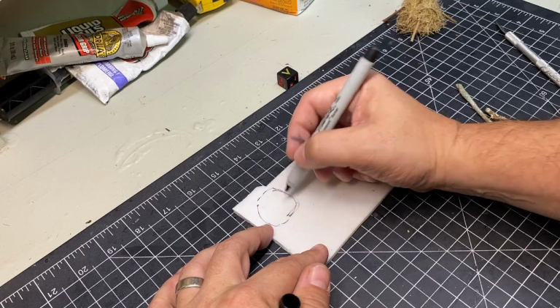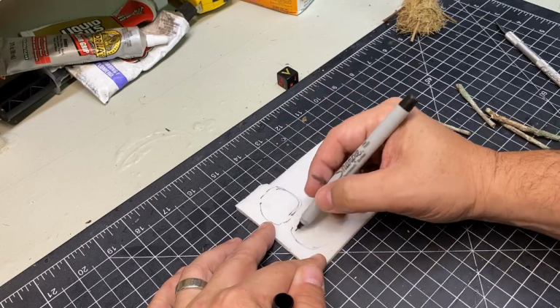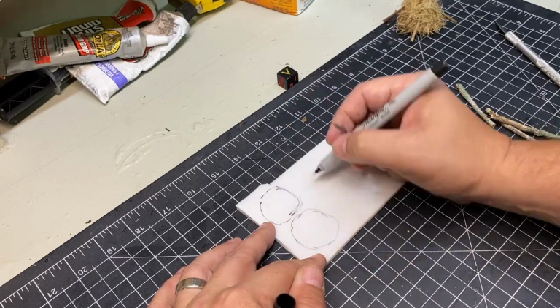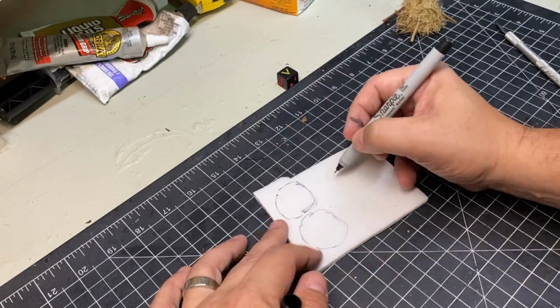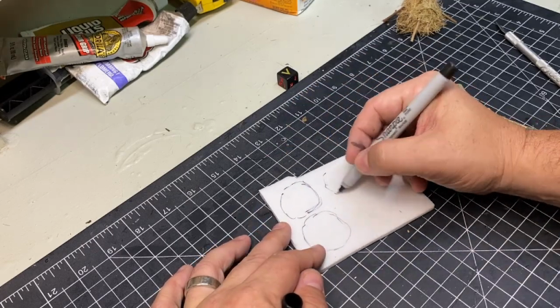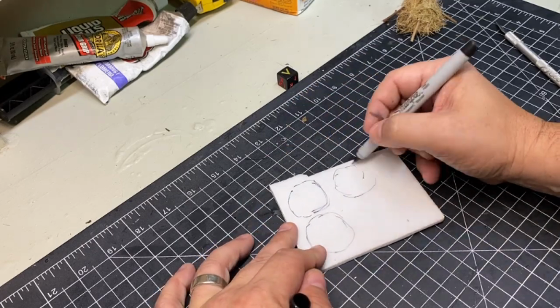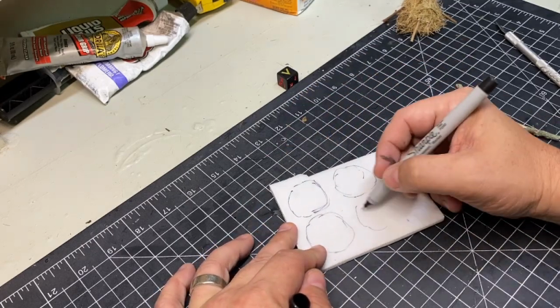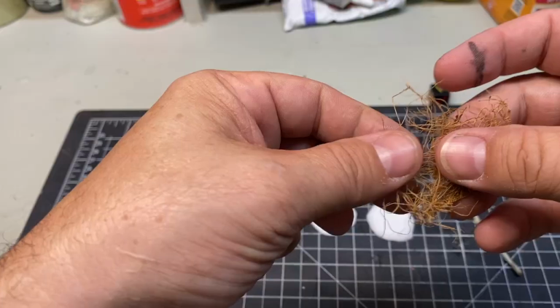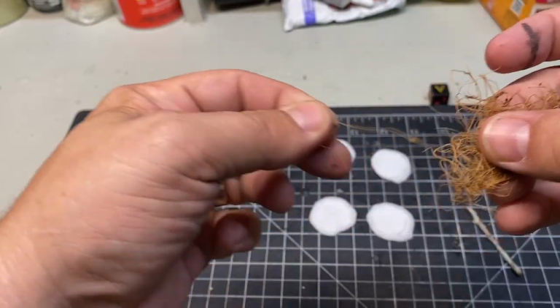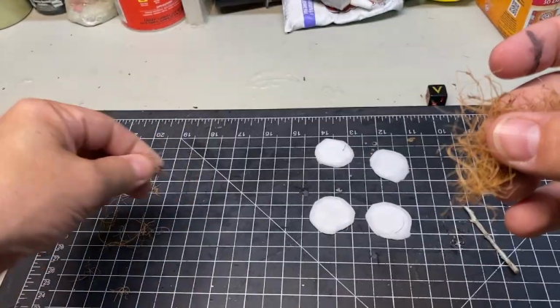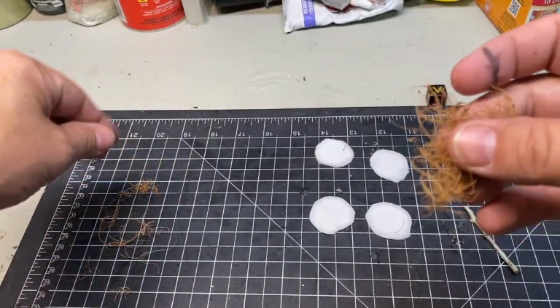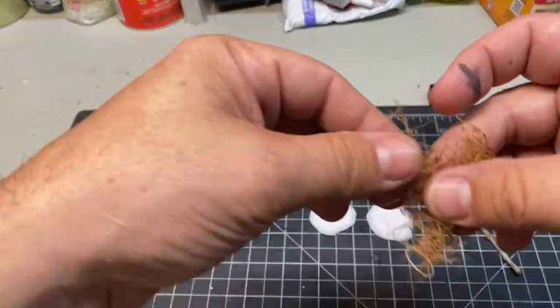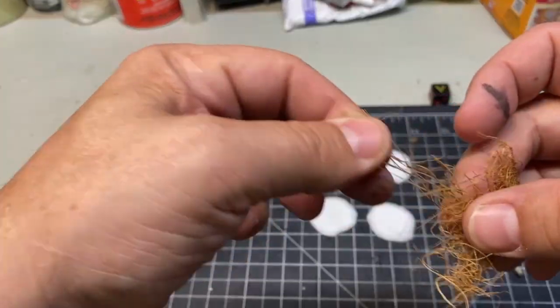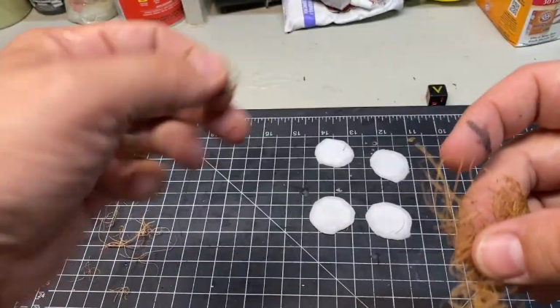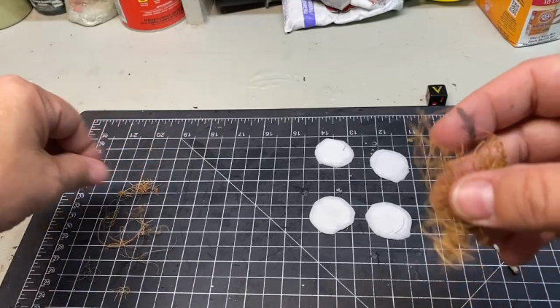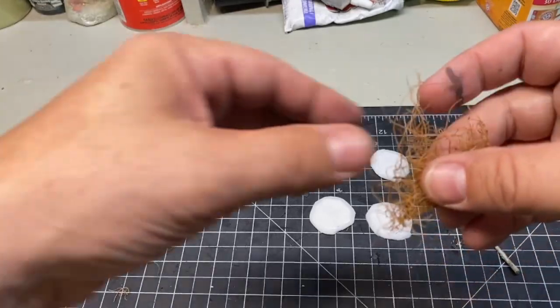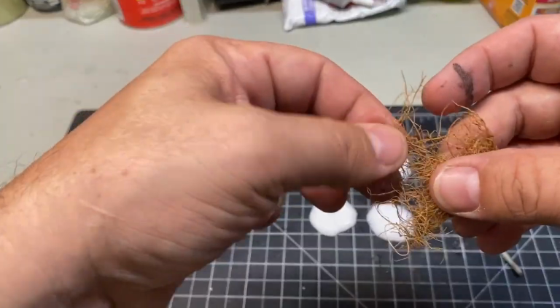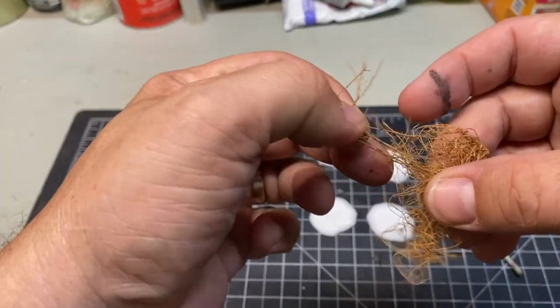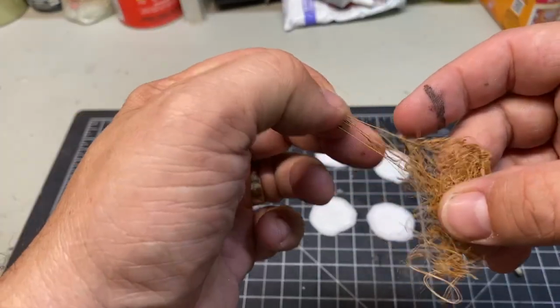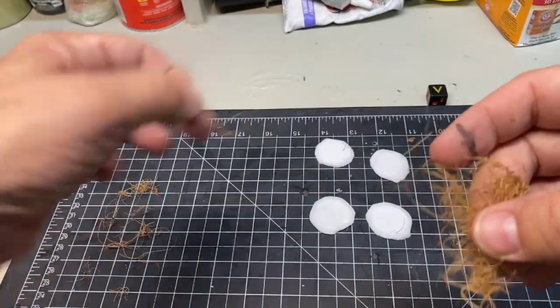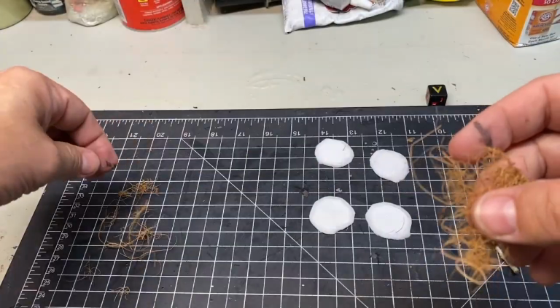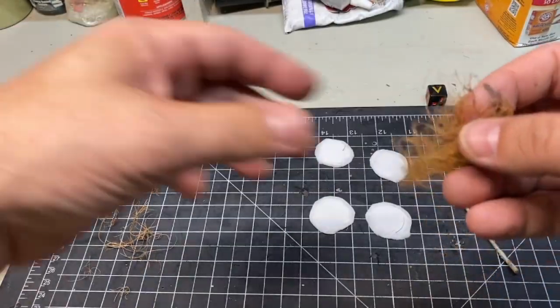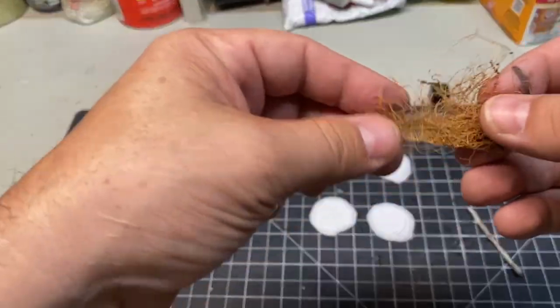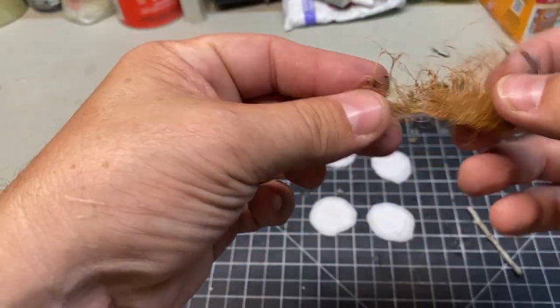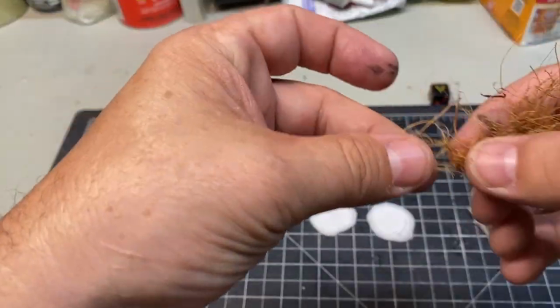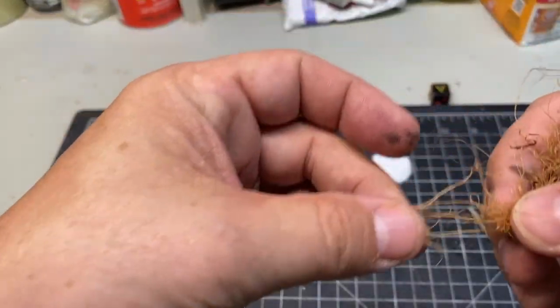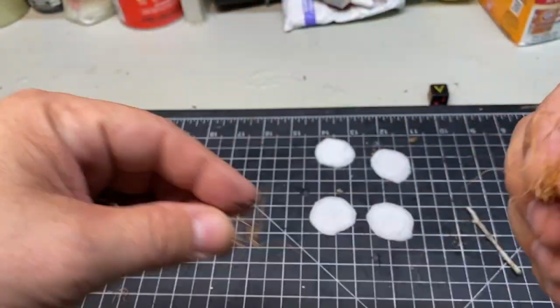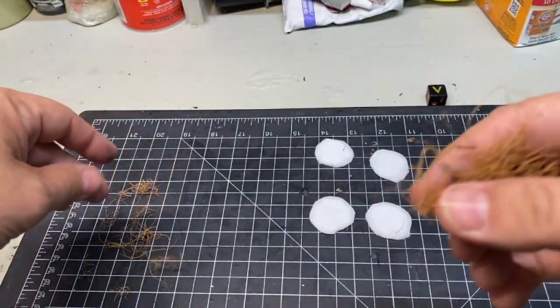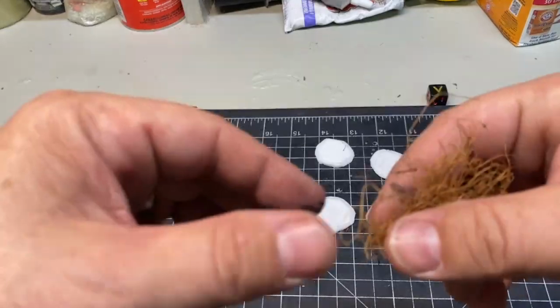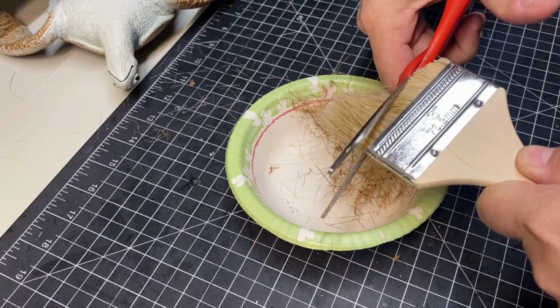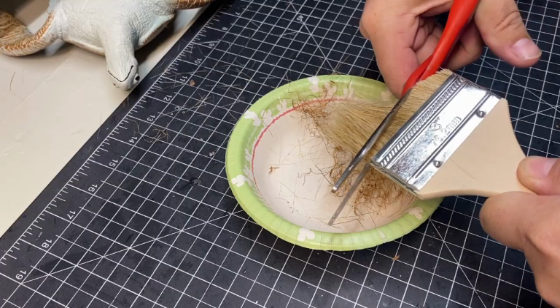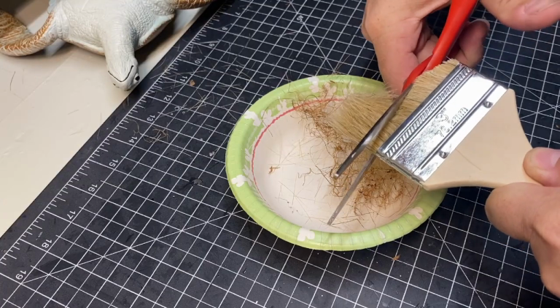One haystack would be kind of useless, so I made four more. This time I was meticulous about separating the fibers. I also put everything in a bowl and that made things much easier.